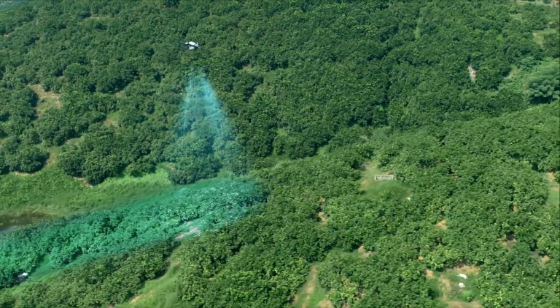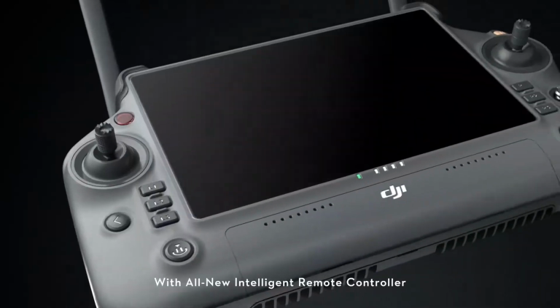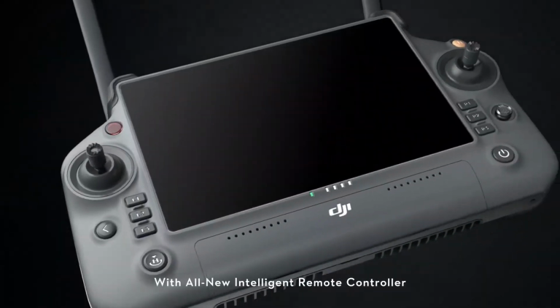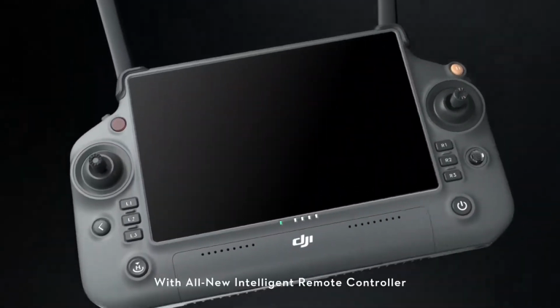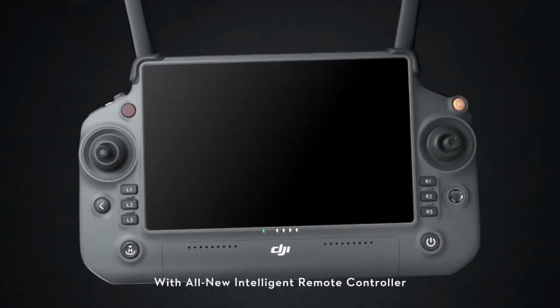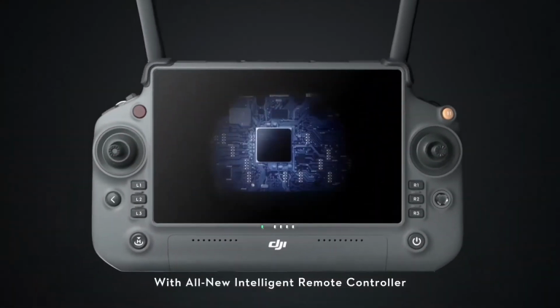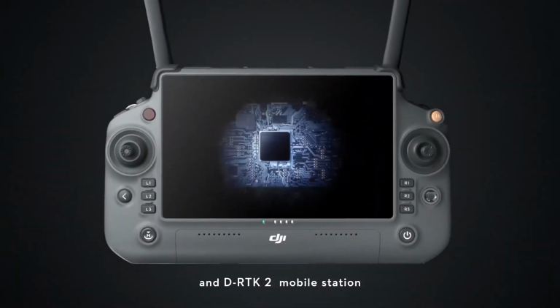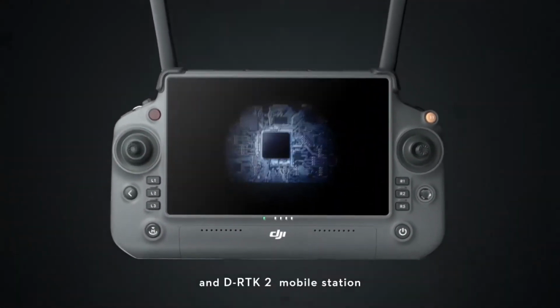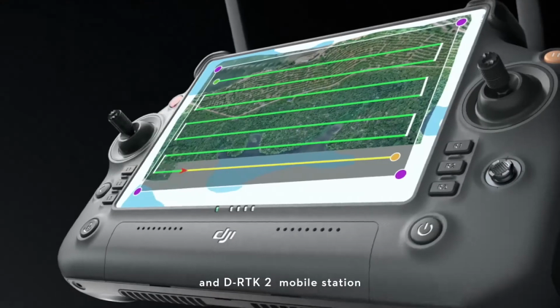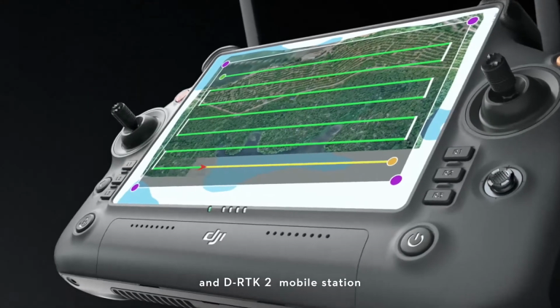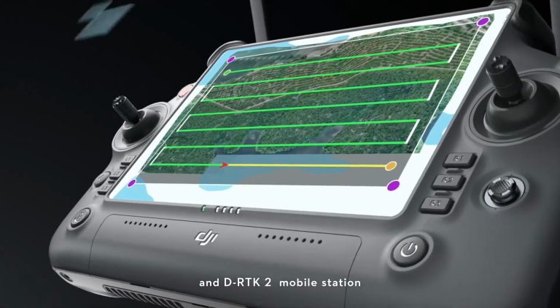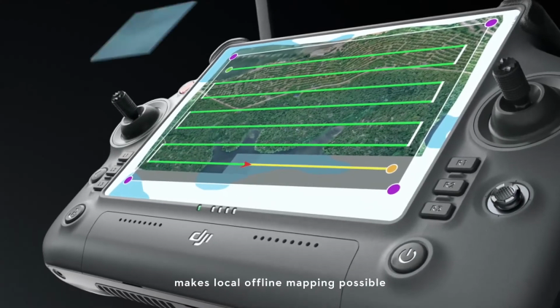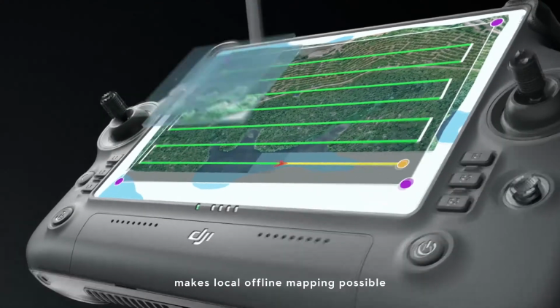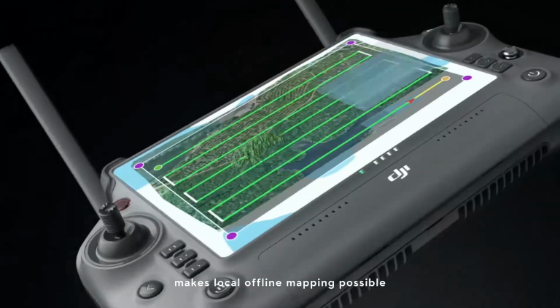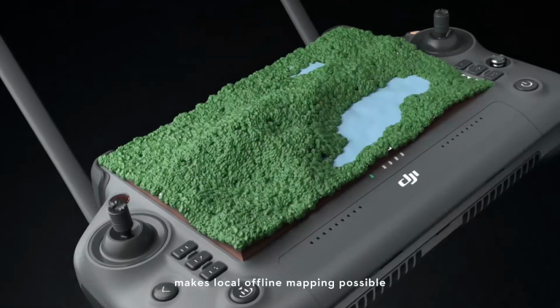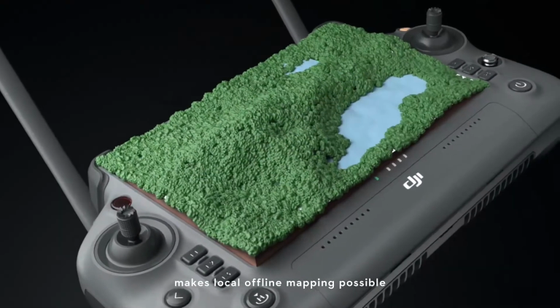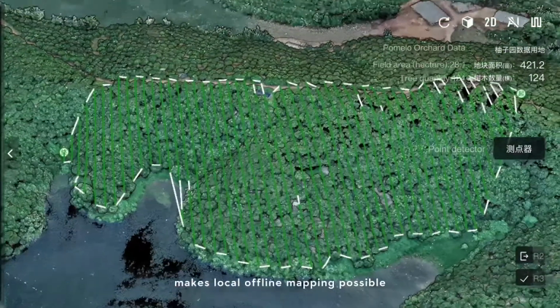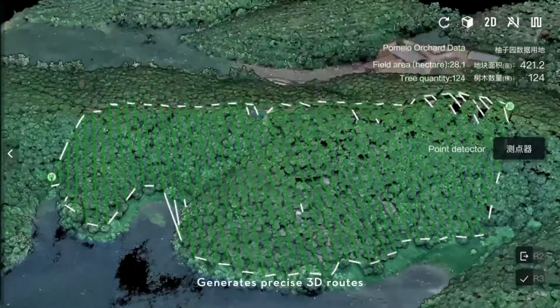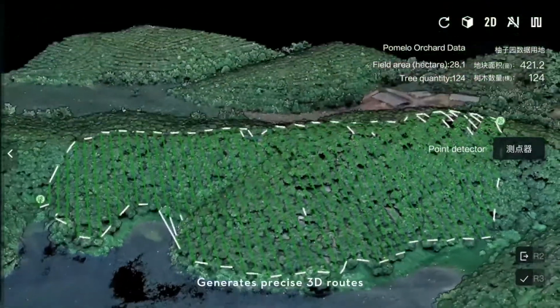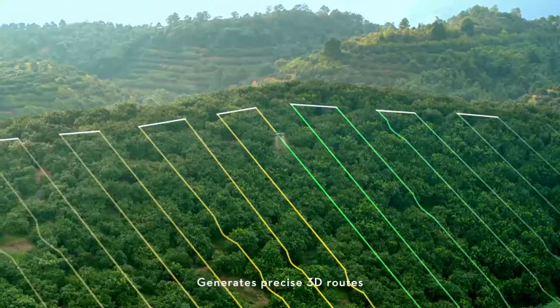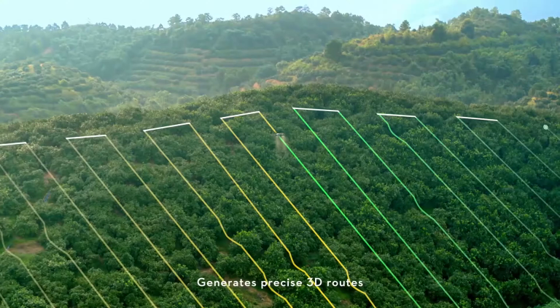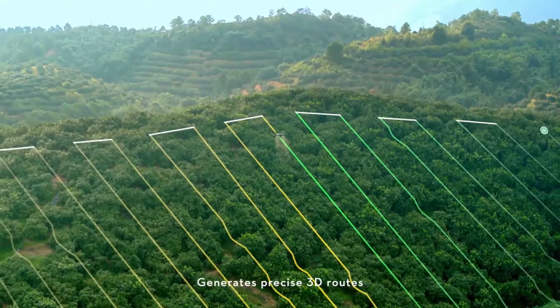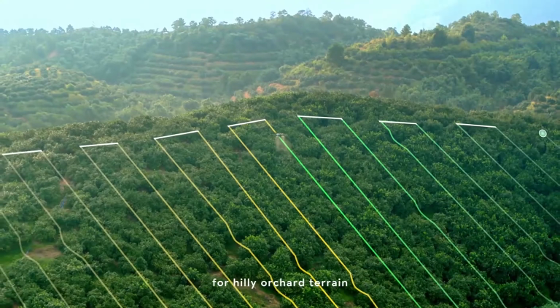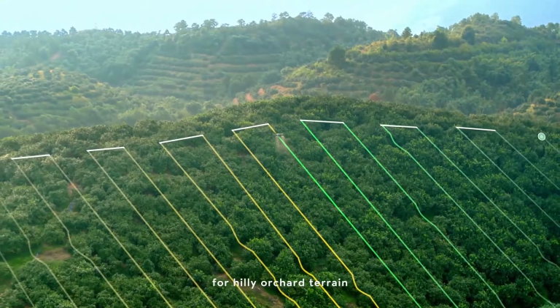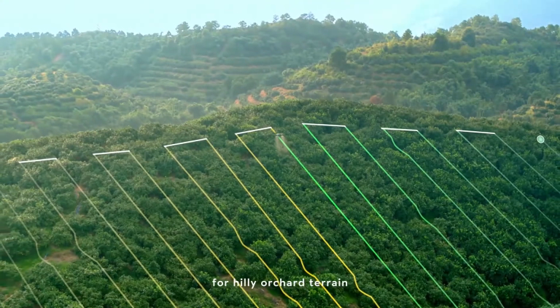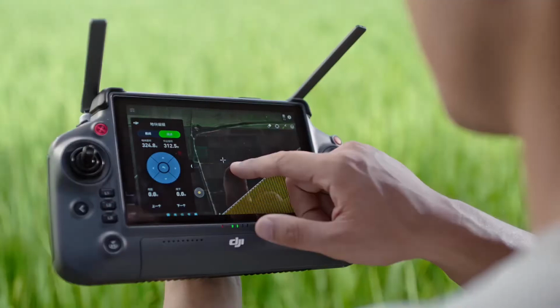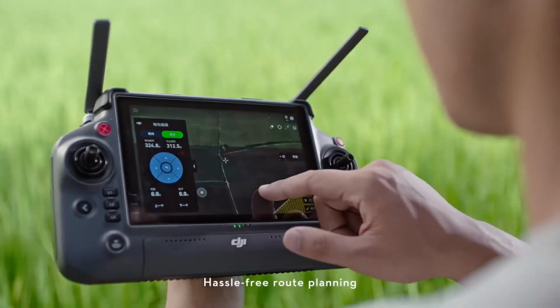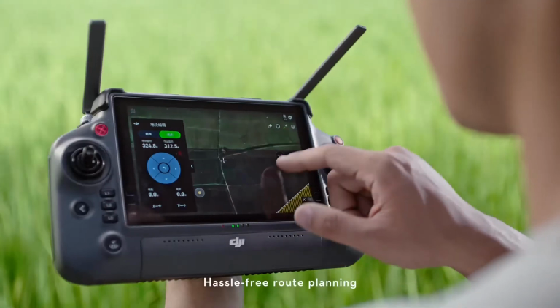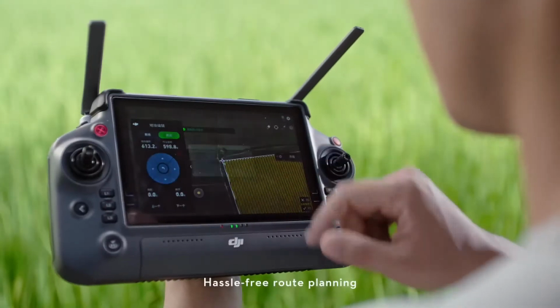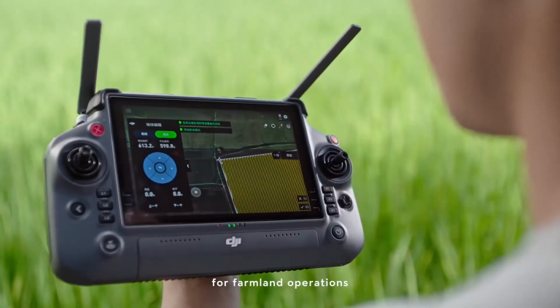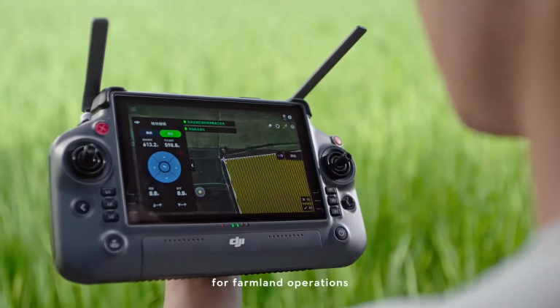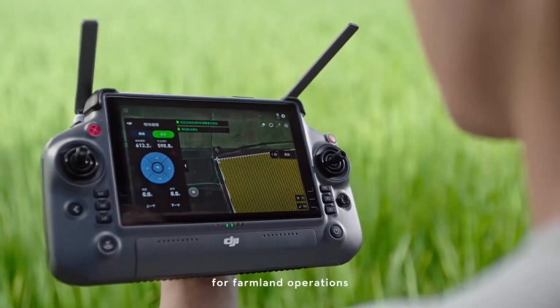The all new intelligent remote controller and DRPK2 mobile station make local offline mapping possible. Generate precise 3D routes for hilly orchard terrain, and hassle-free route planning for farmland operations.